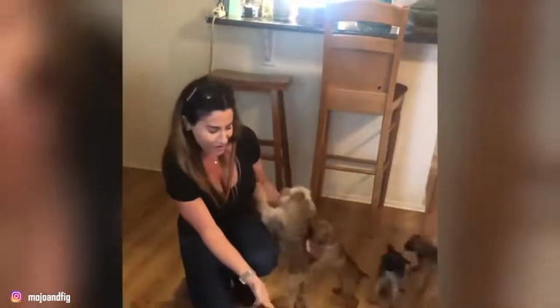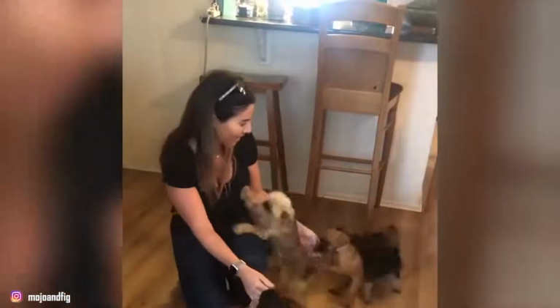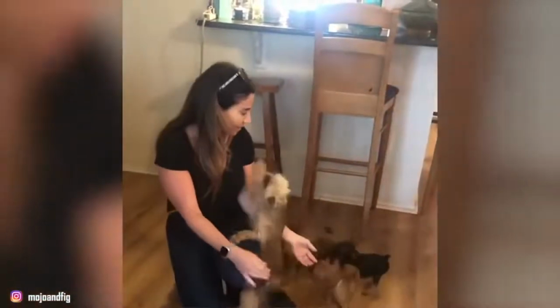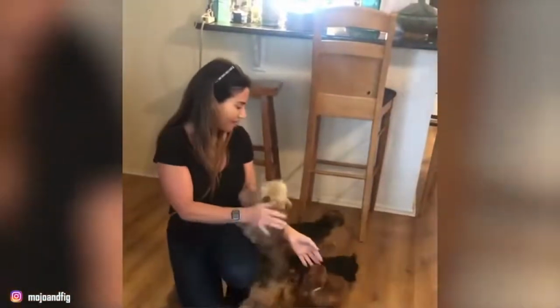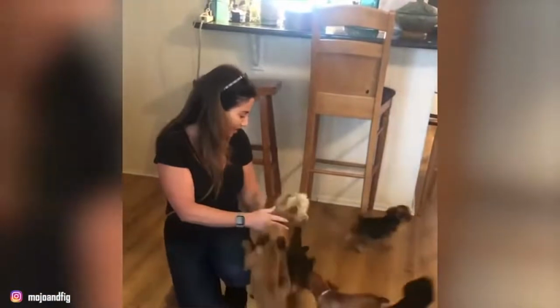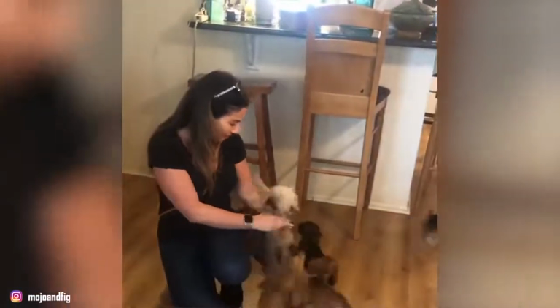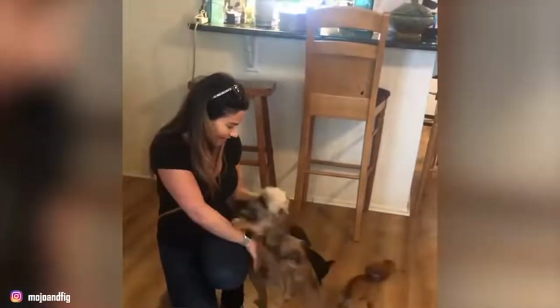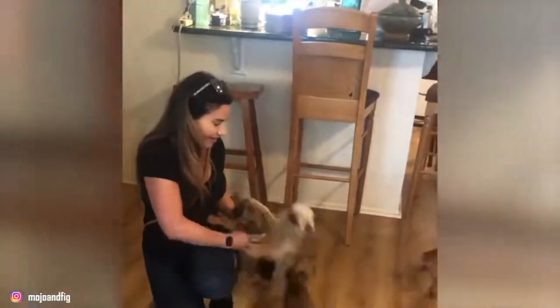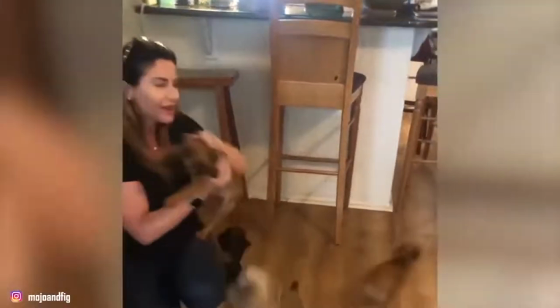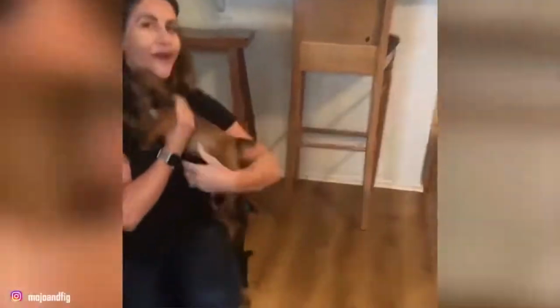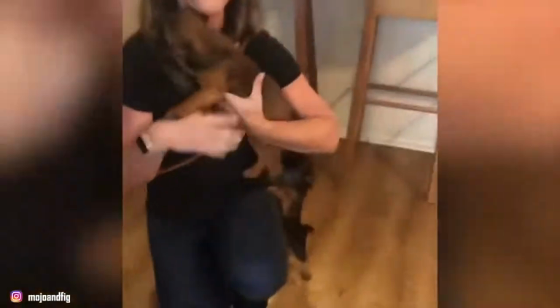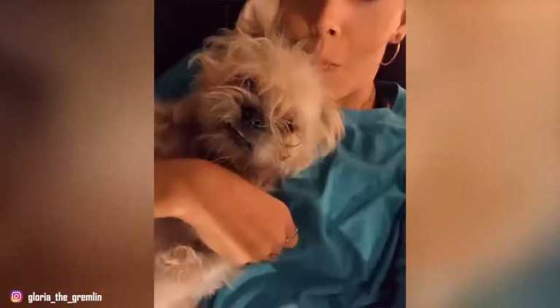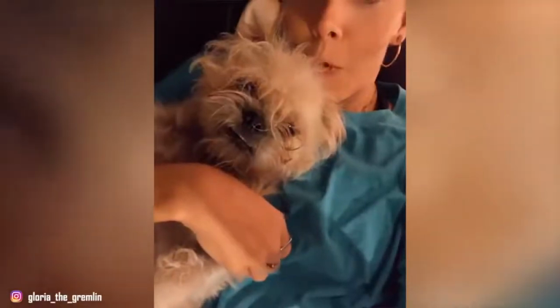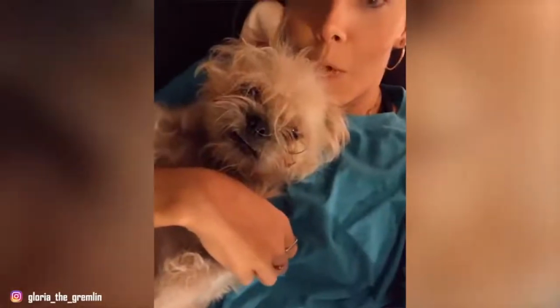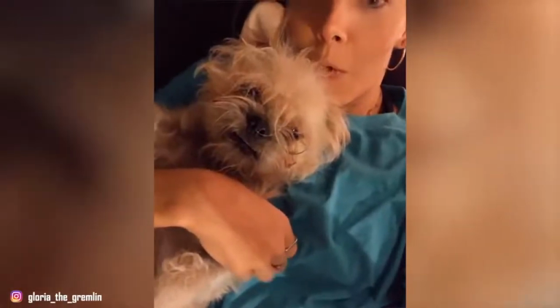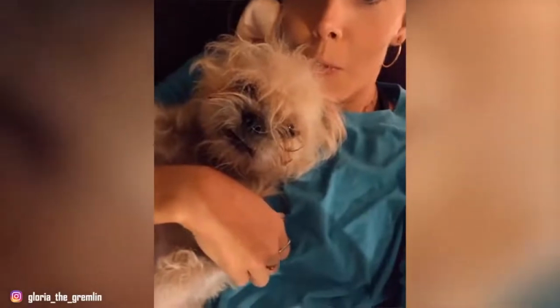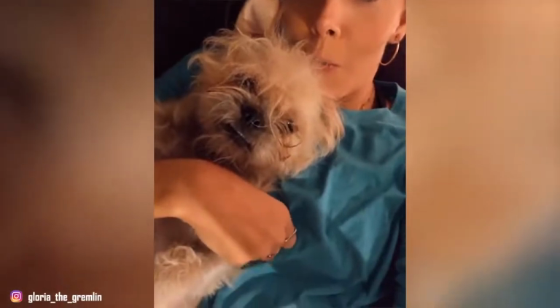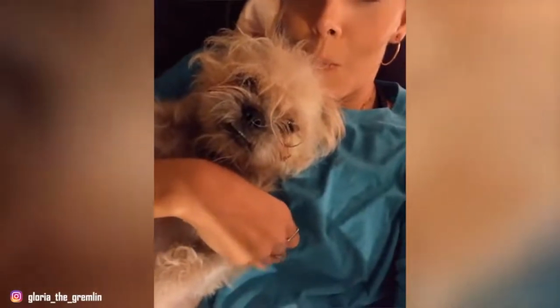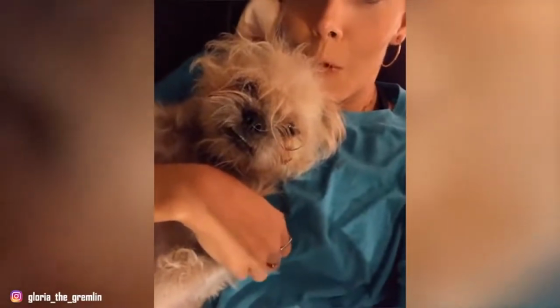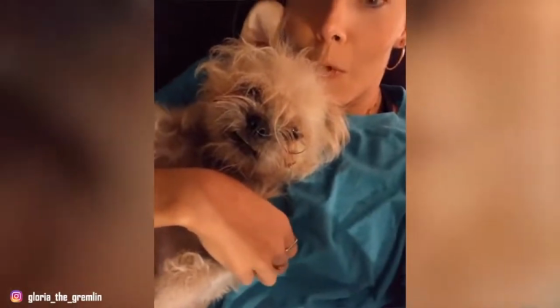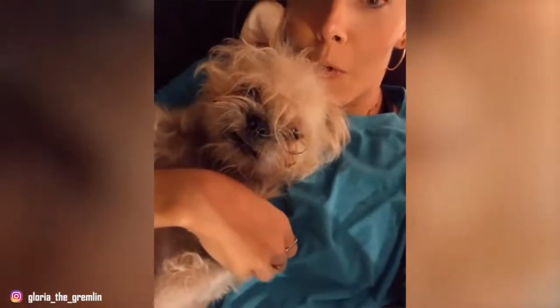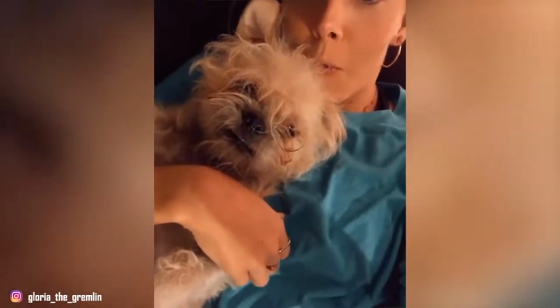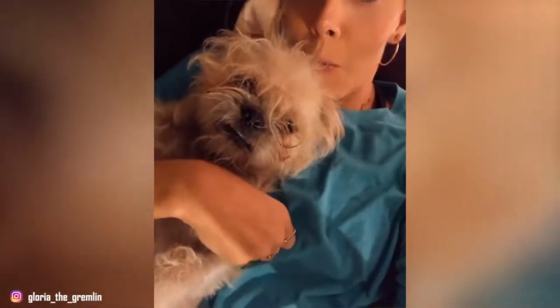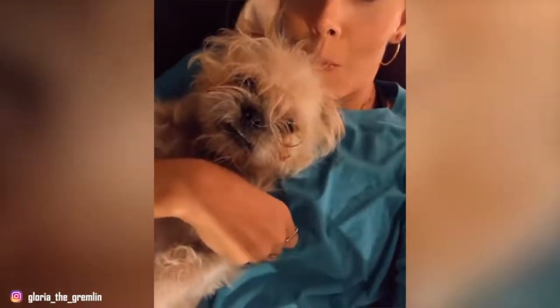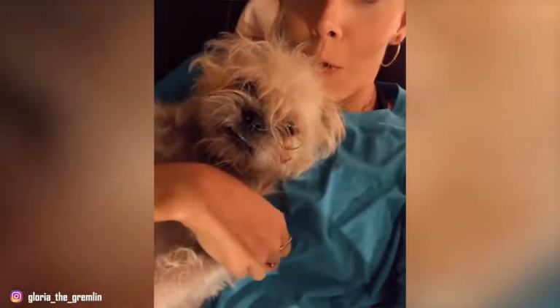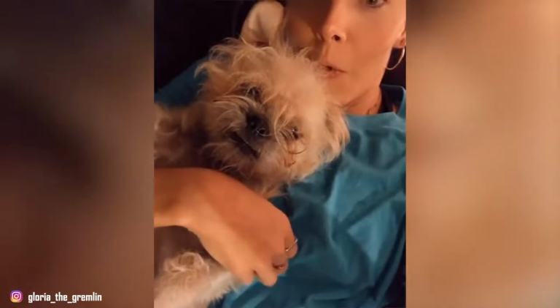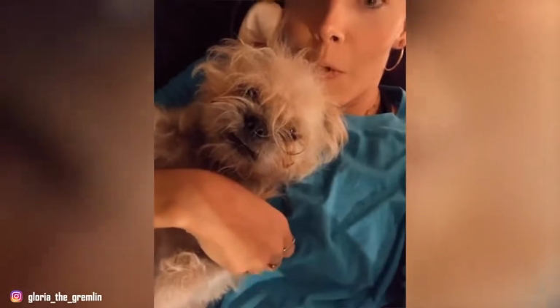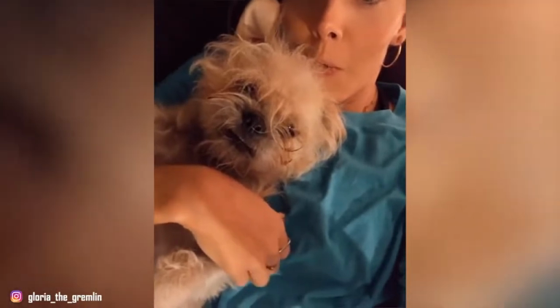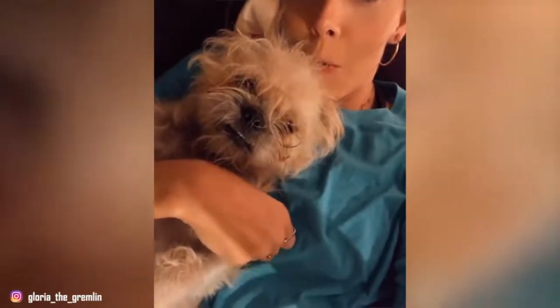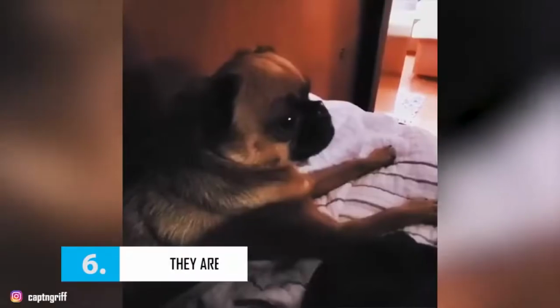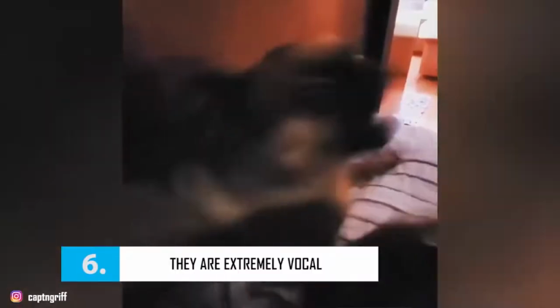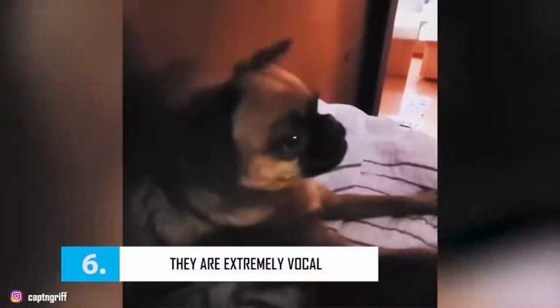The Belgian Griffon has rather solid health and resists well to cold and humidity in particular. Nevertheless, due to its prominent eyes, it can be prone to eye problems. This dog may also experience patella luxations.